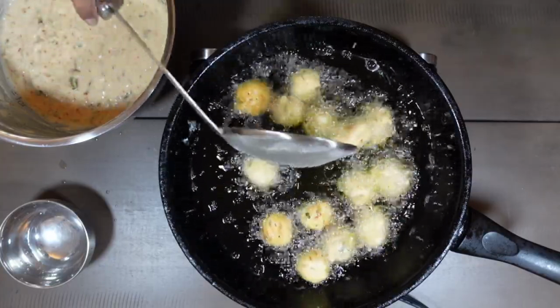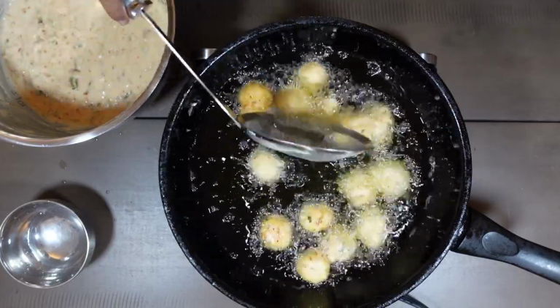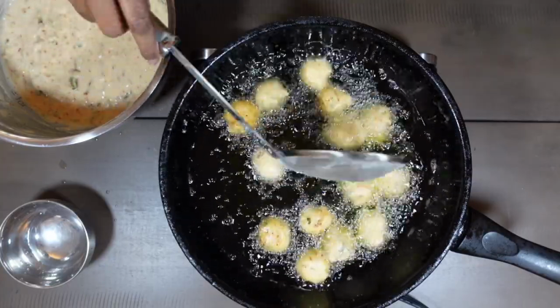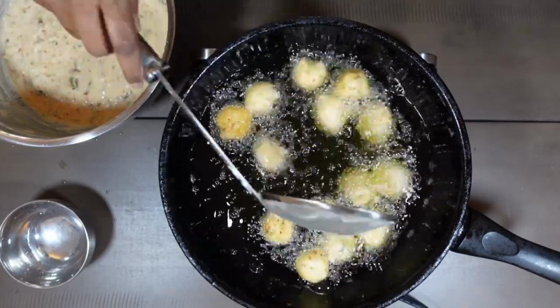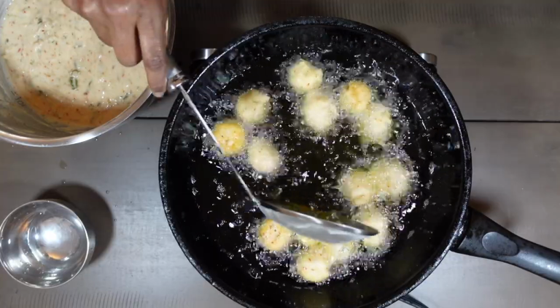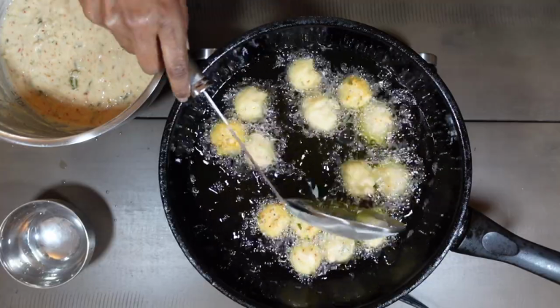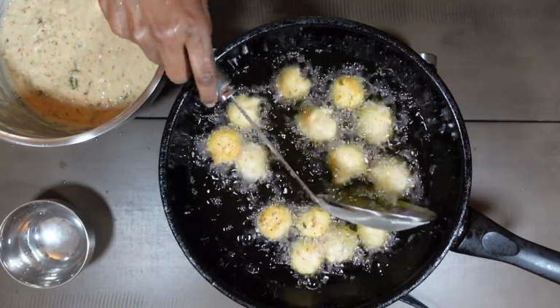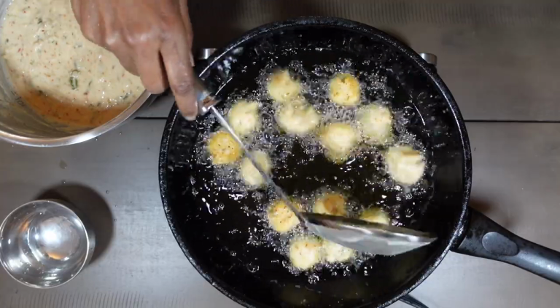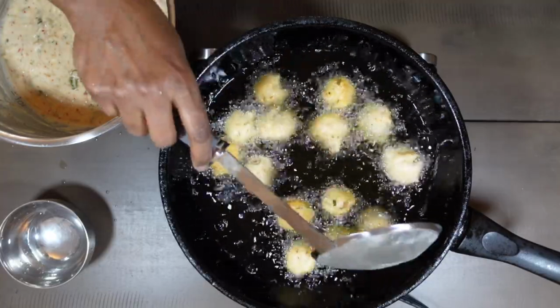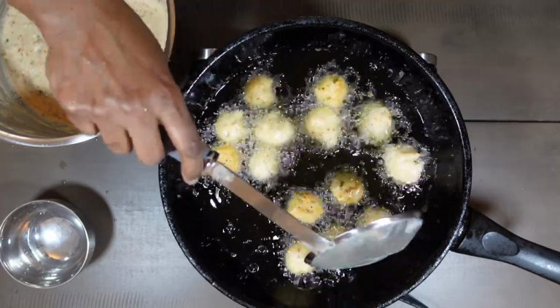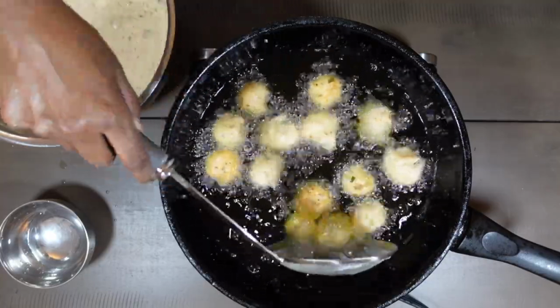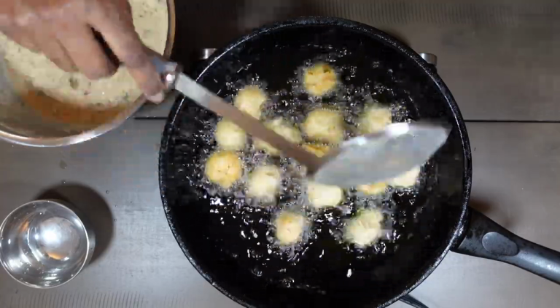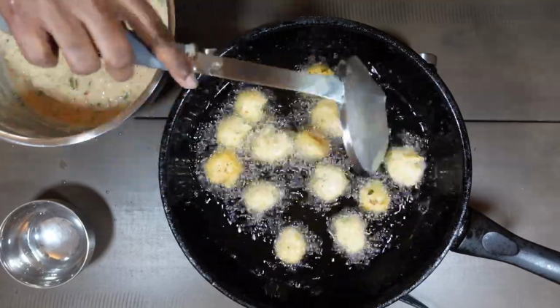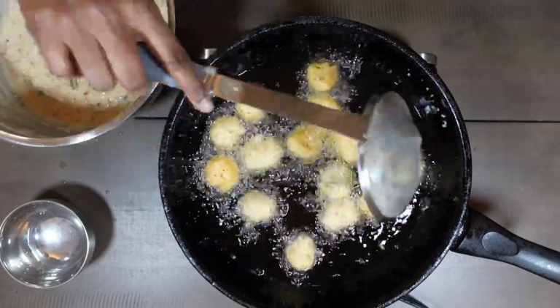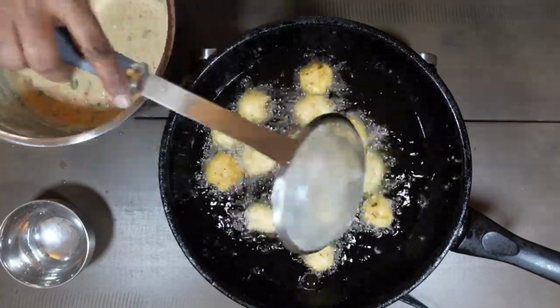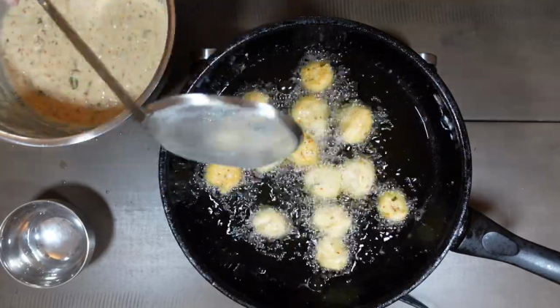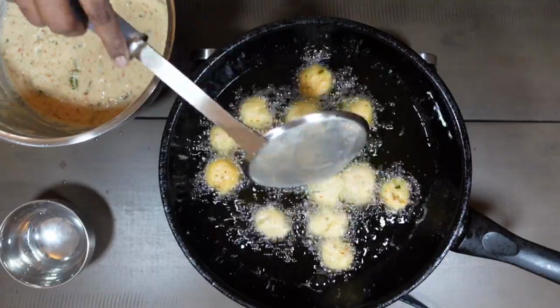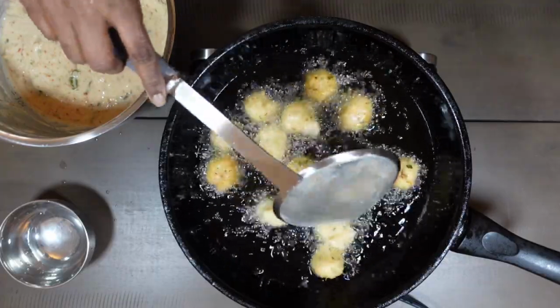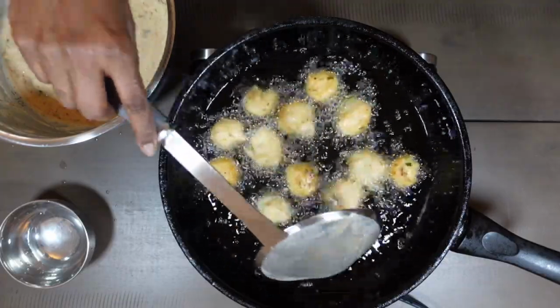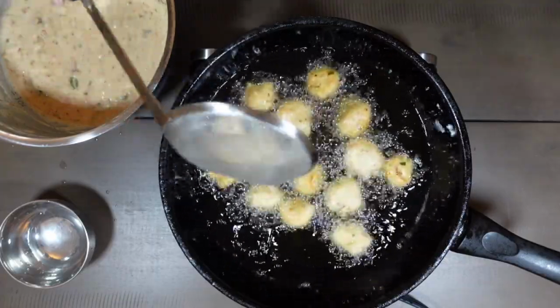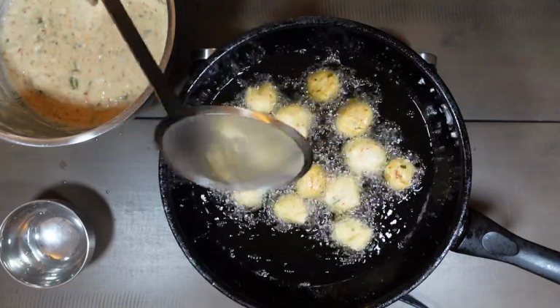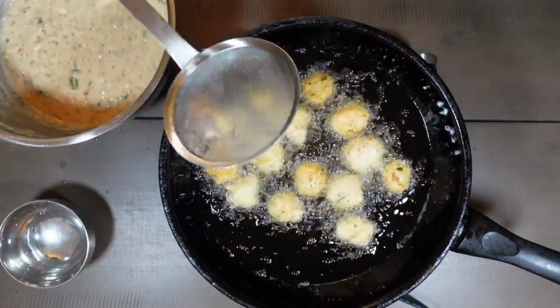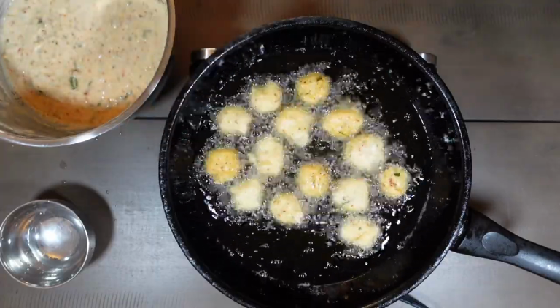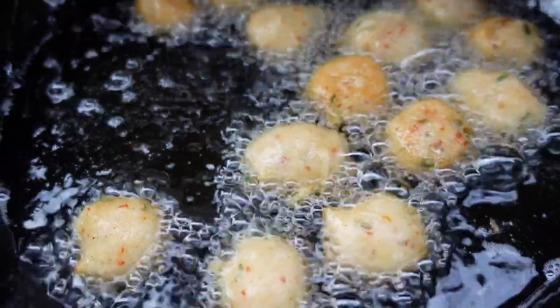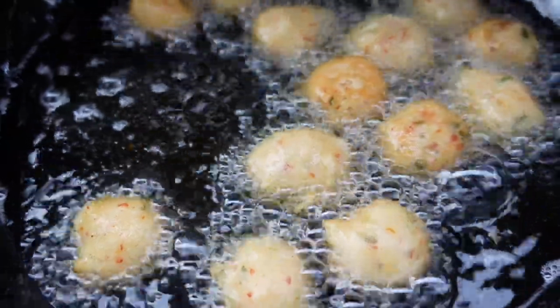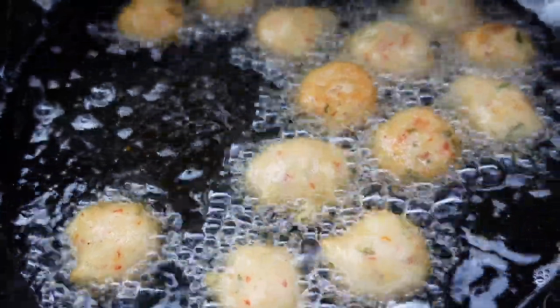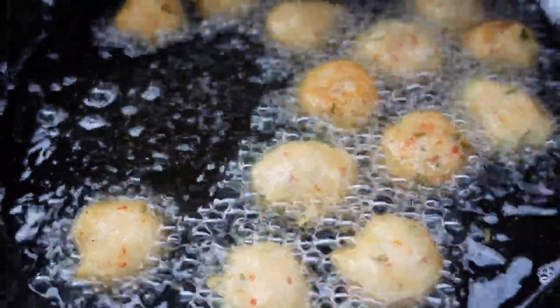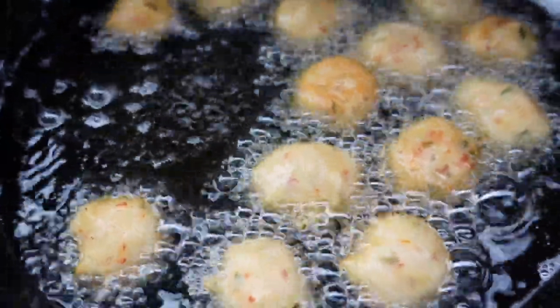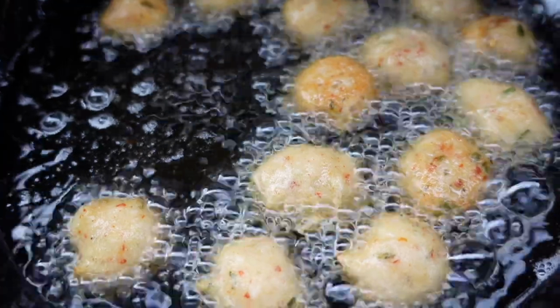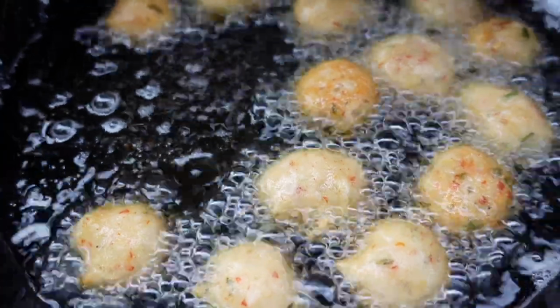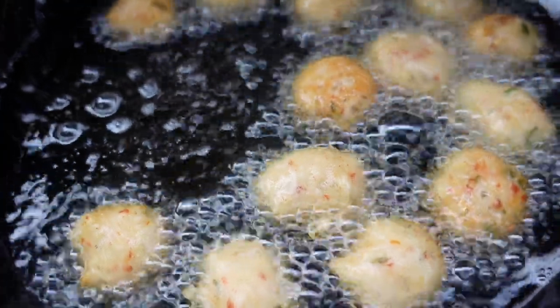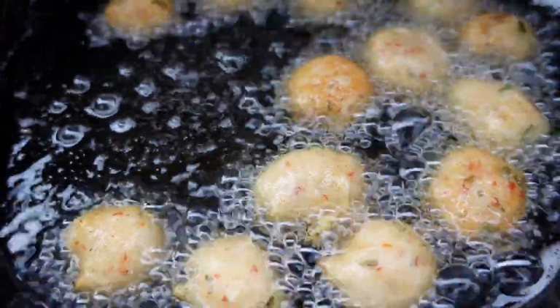About a few minutes after you drop them, make sure that you turn them around. It takes about 5-7 minutes for each batch. Let's monitor the oil temperature.